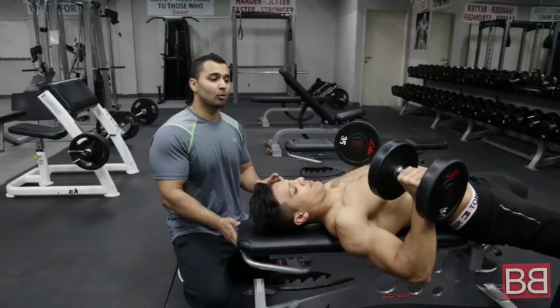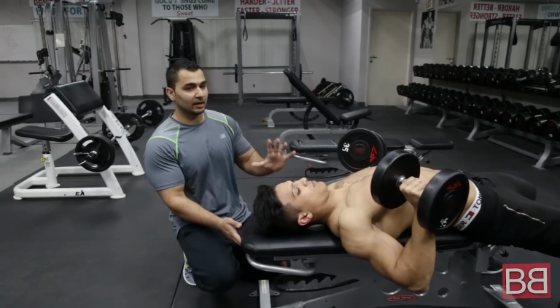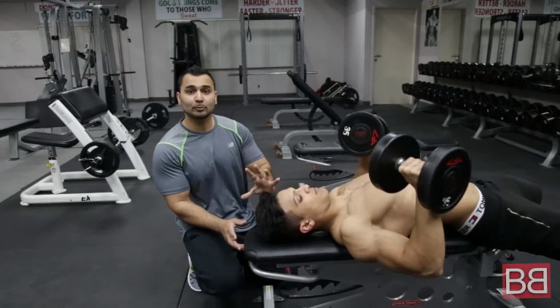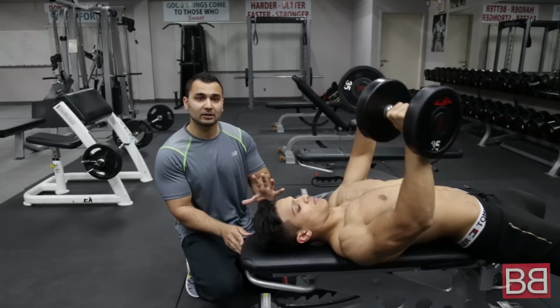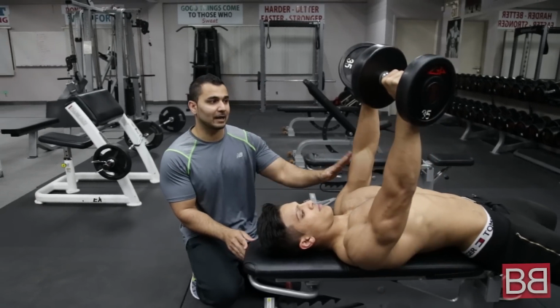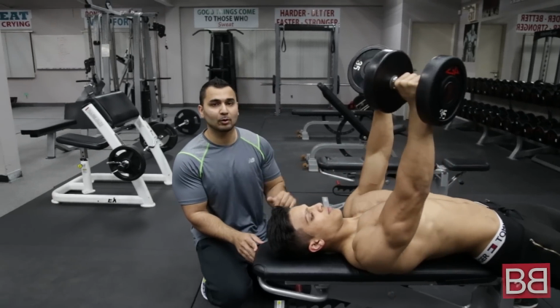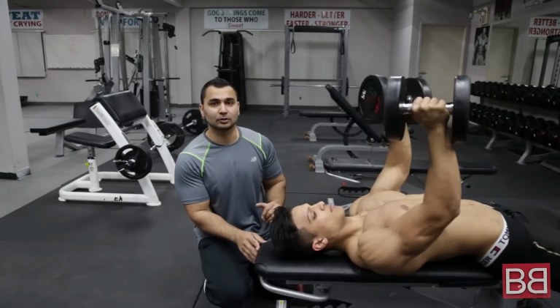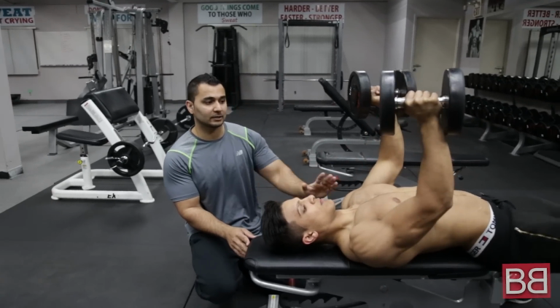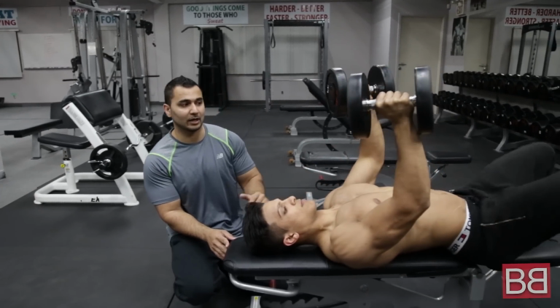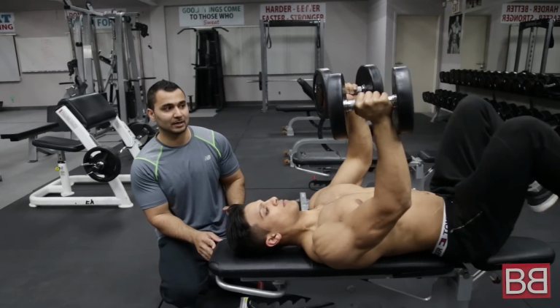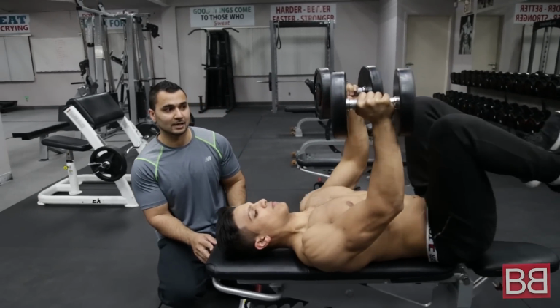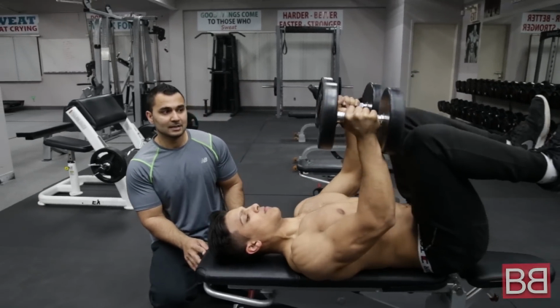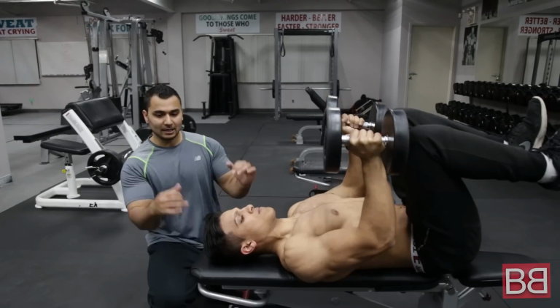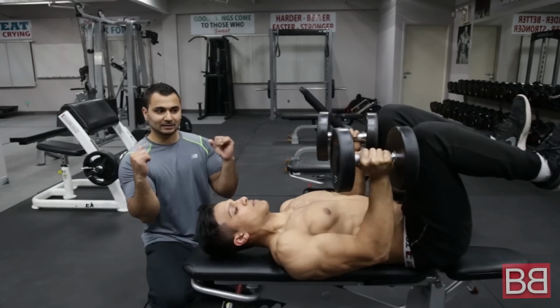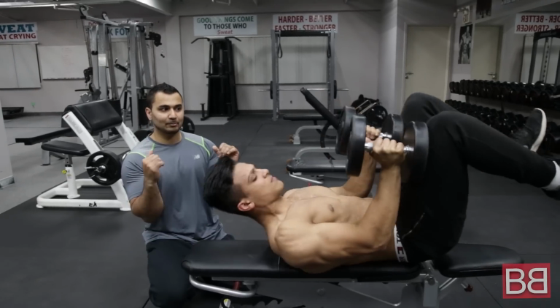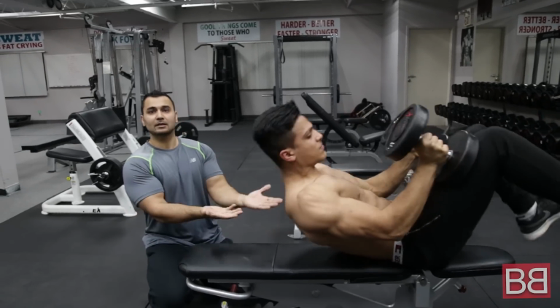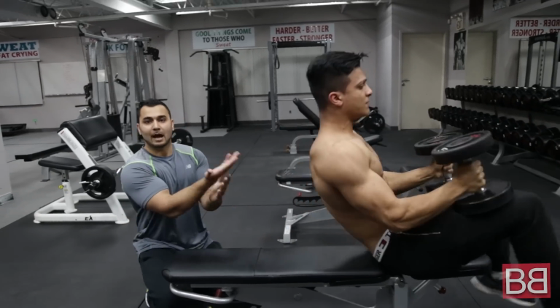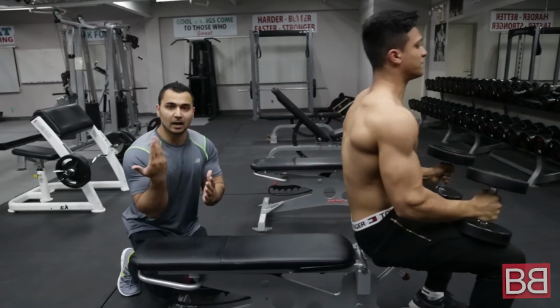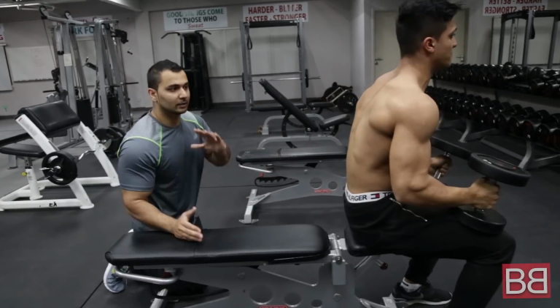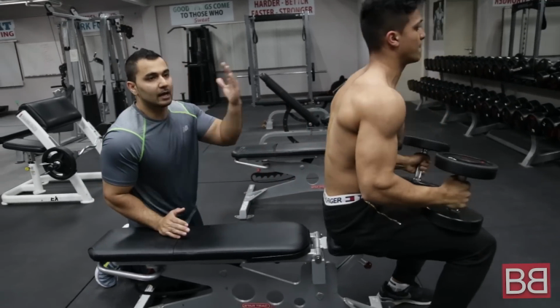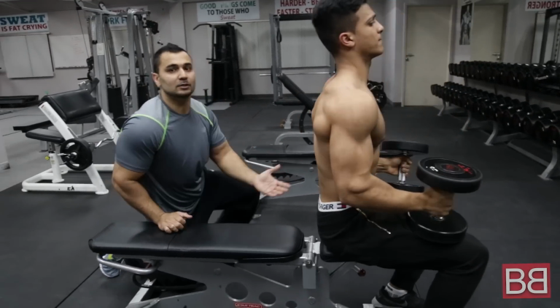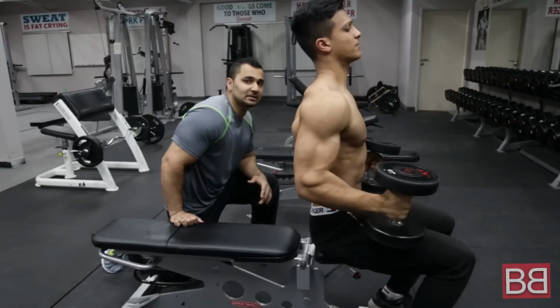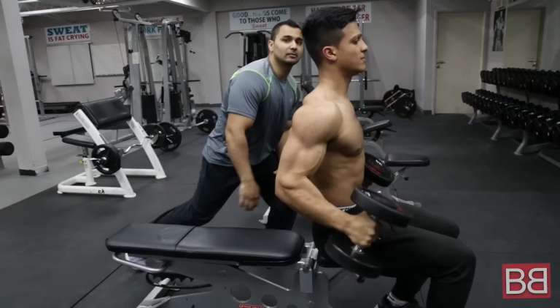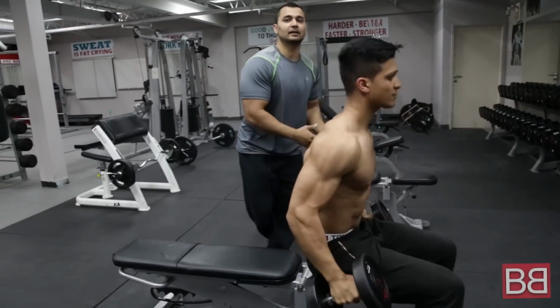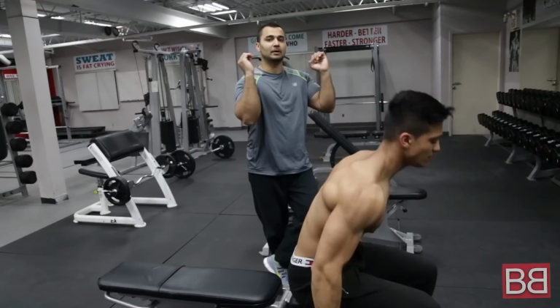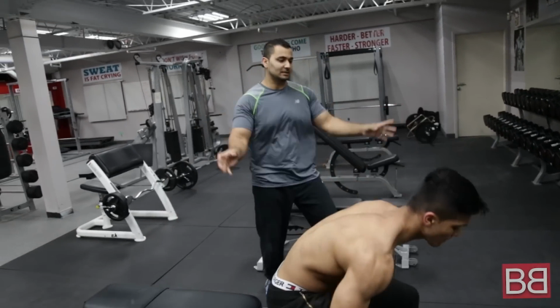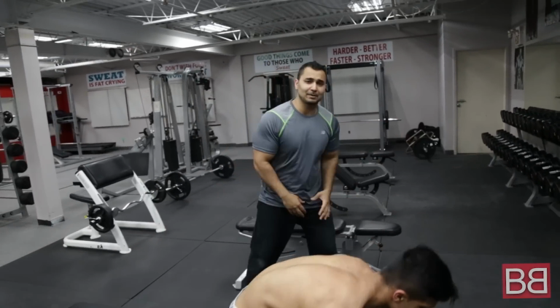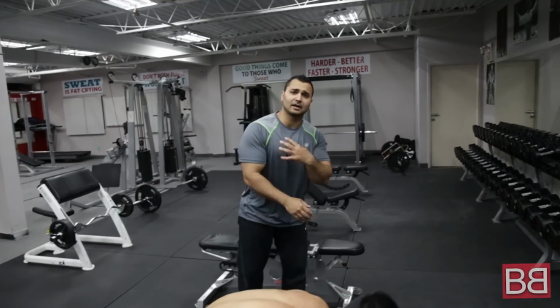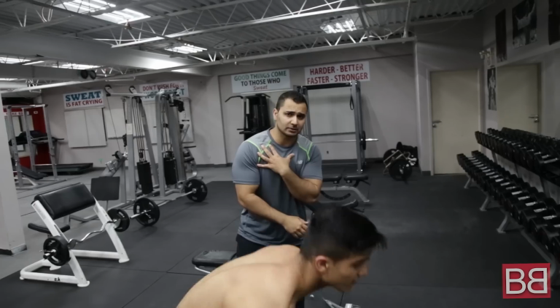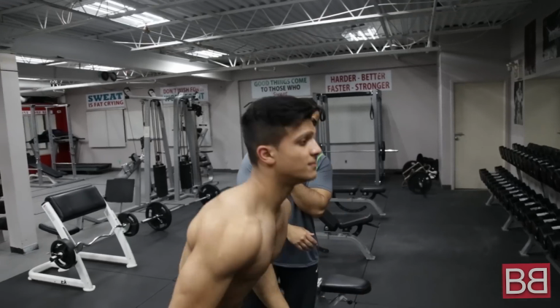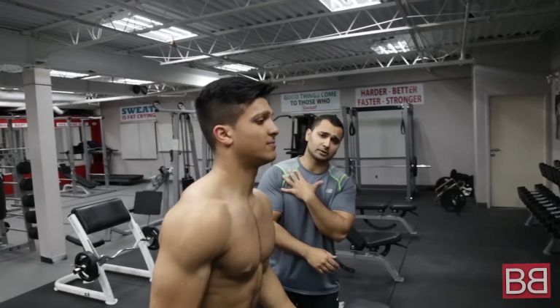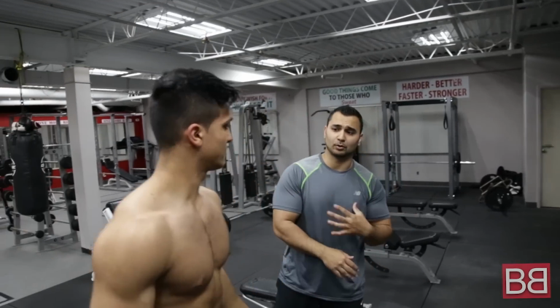So quality. And when you're putting the dumbbell back, I want you to do it the way Hrithik Bhai does — he brings his elbows in, nice and slow. It tends to hurt your shoulder.